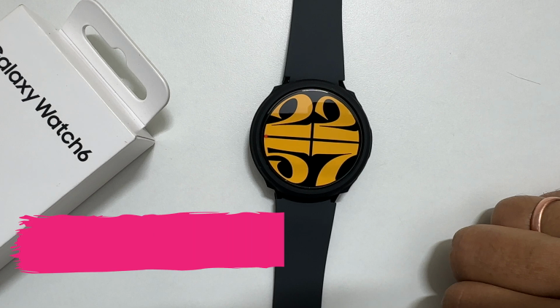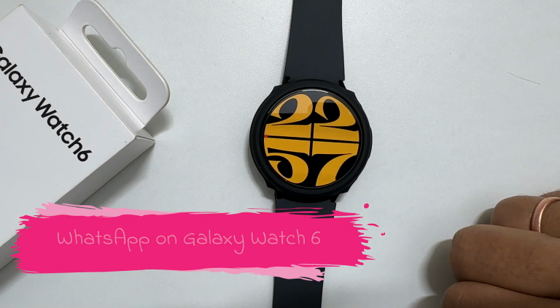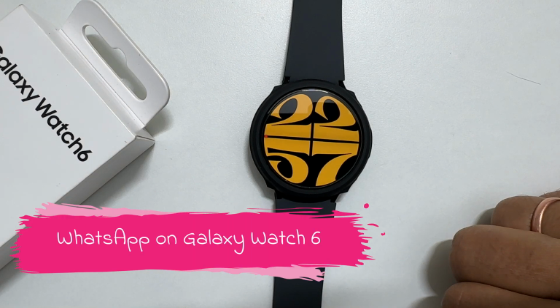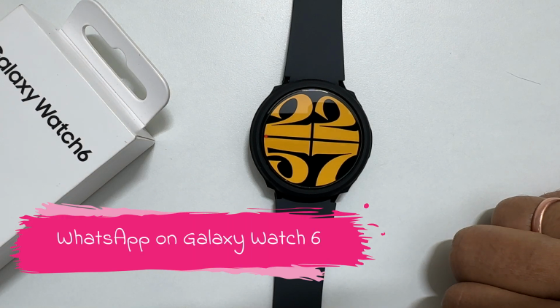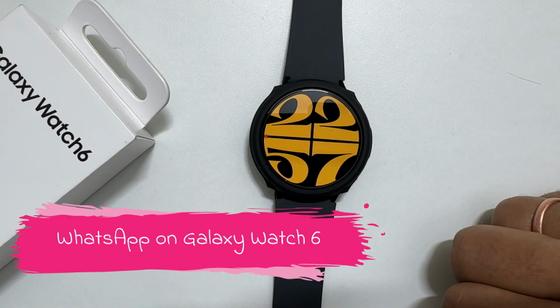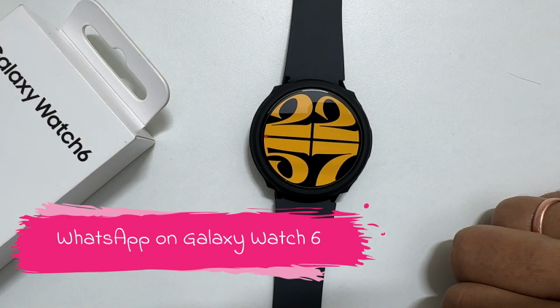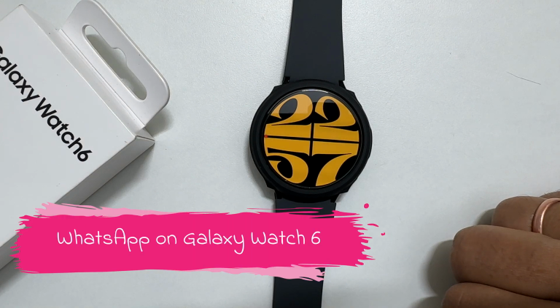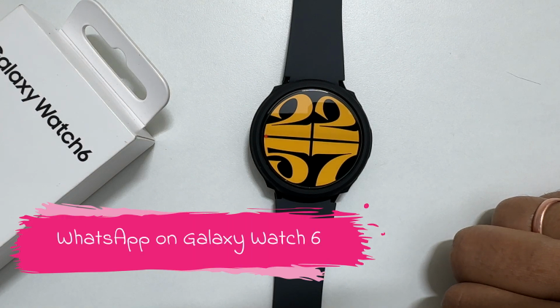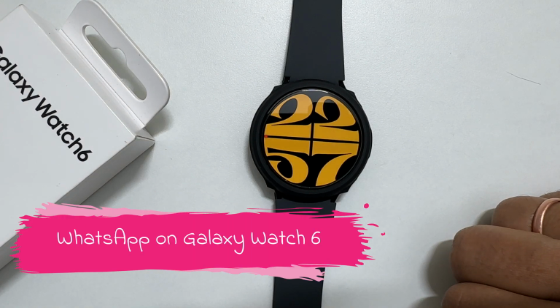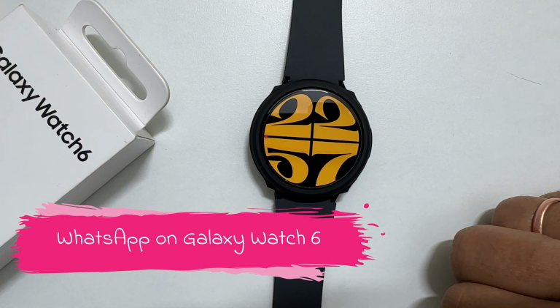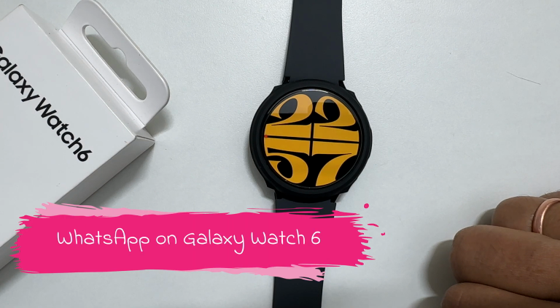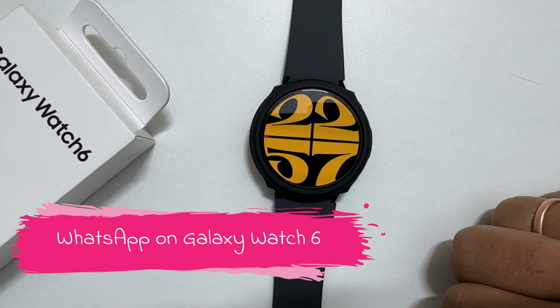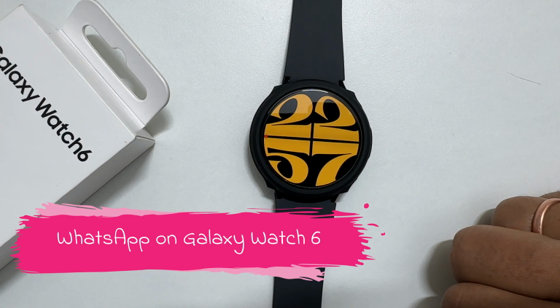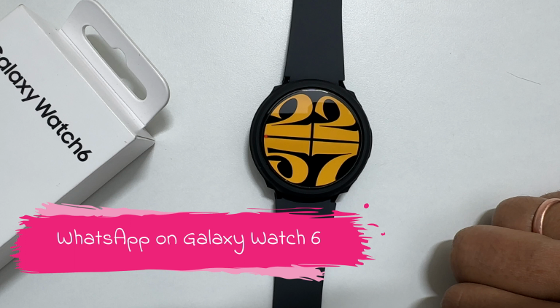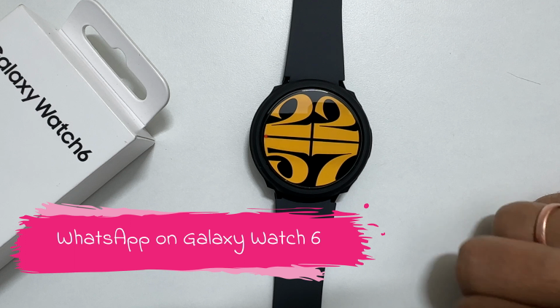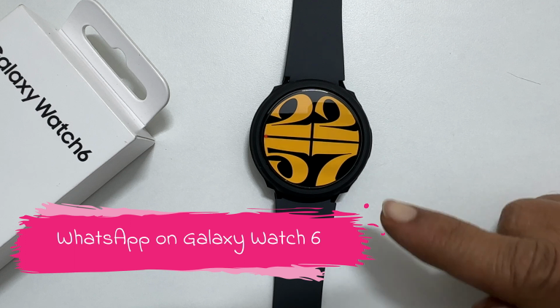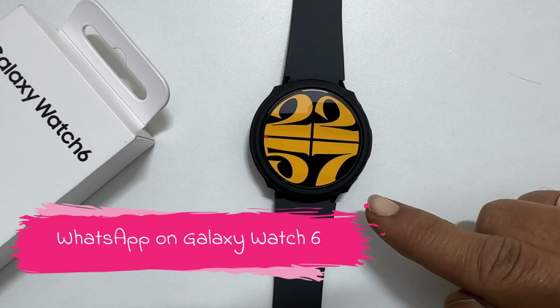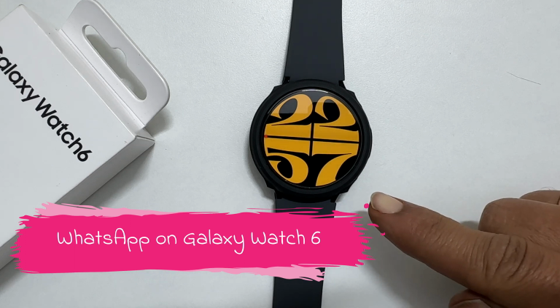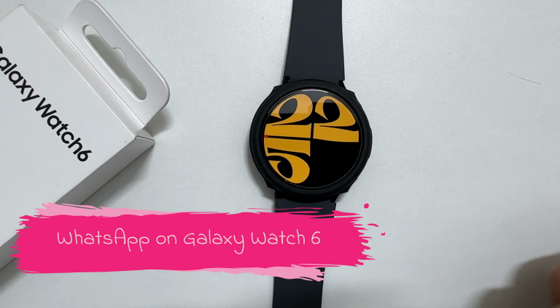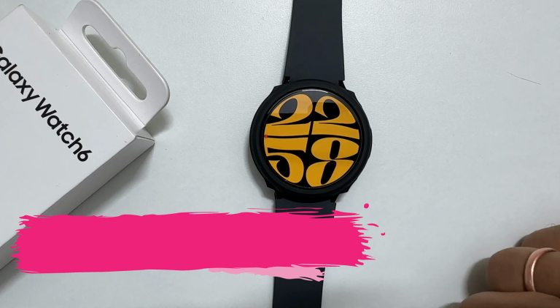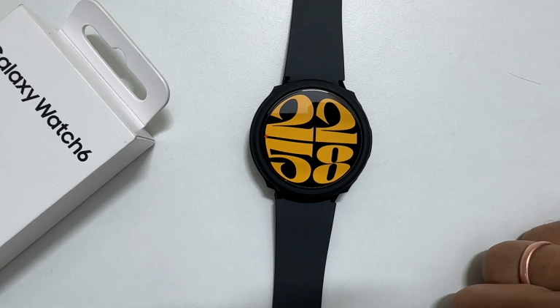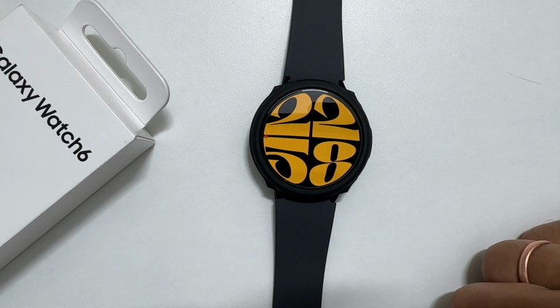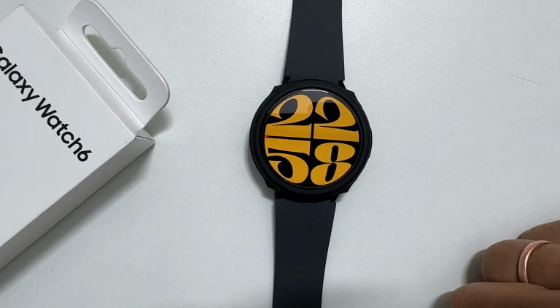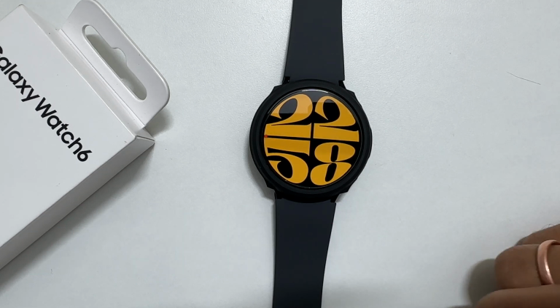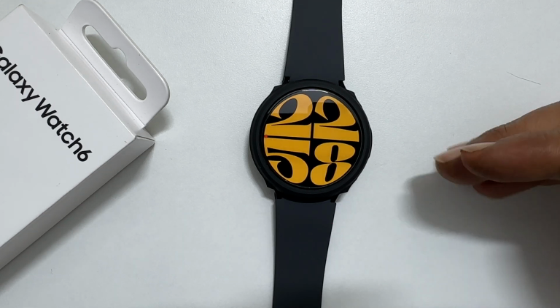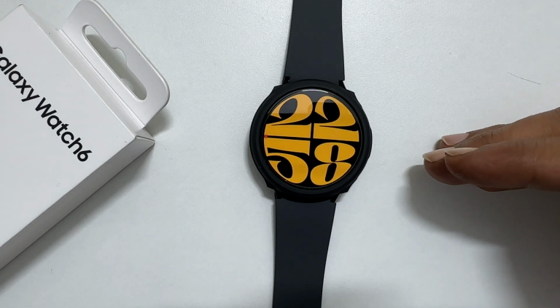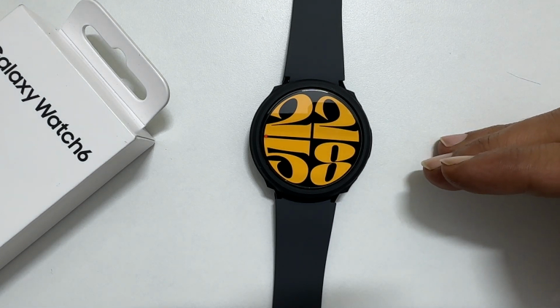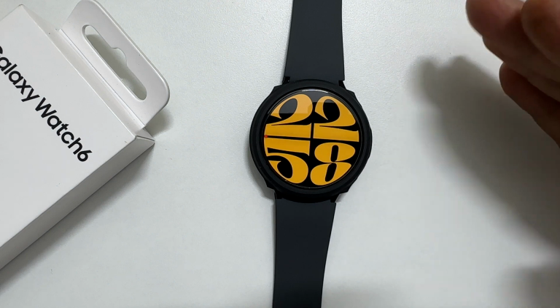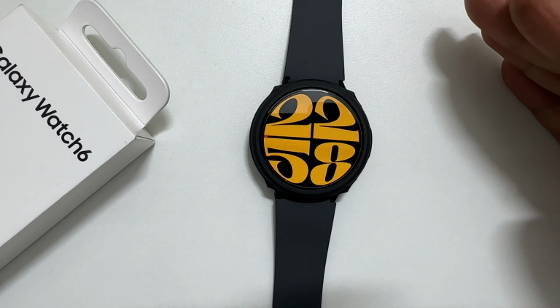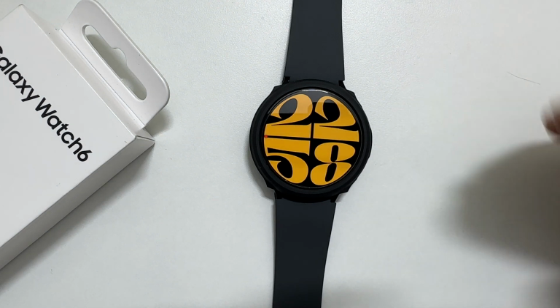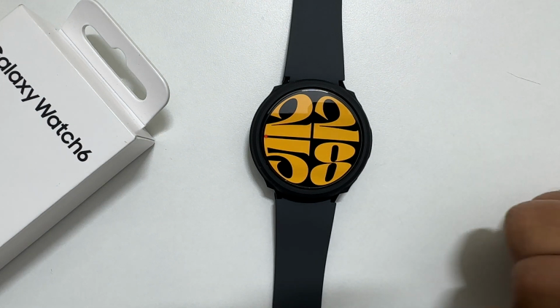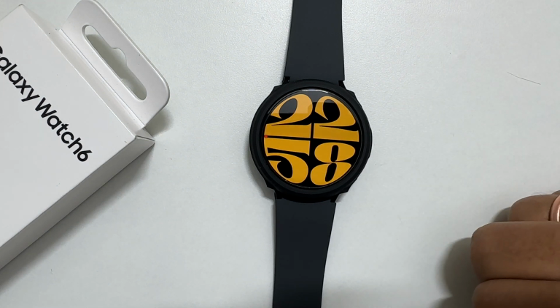Welcome to the channel. In this video I will show you how to install and setup WhatsApp on Samsung Galaxy Watch 6. You can also use this method on Galaxy Watch 5 and Galaxy Watch 4. Let's get started.